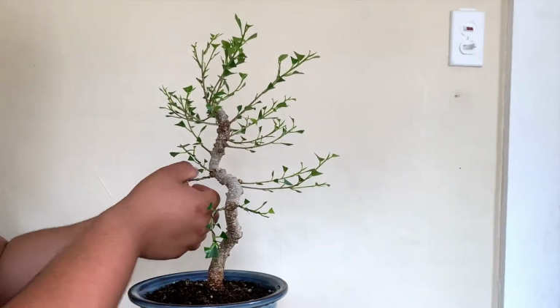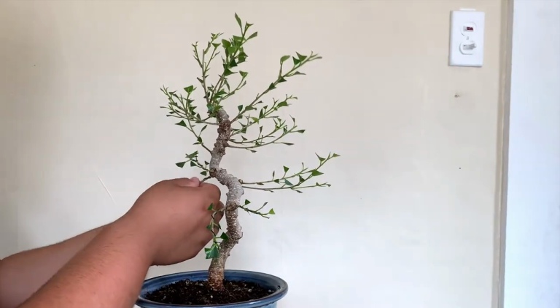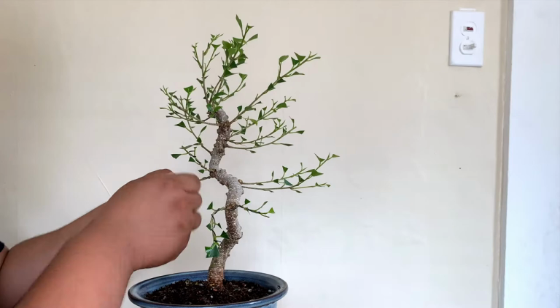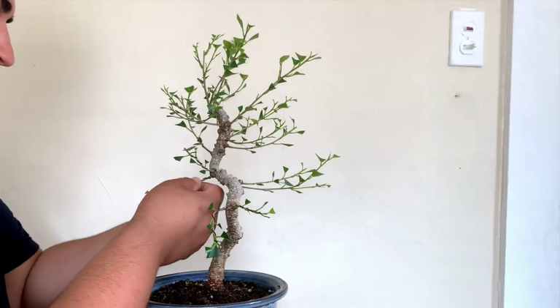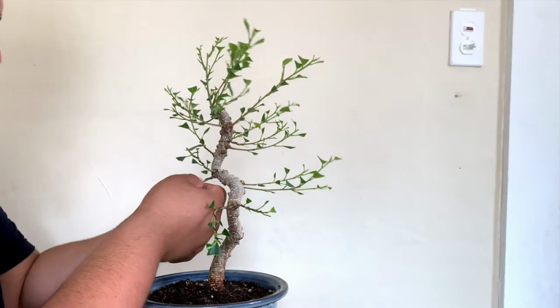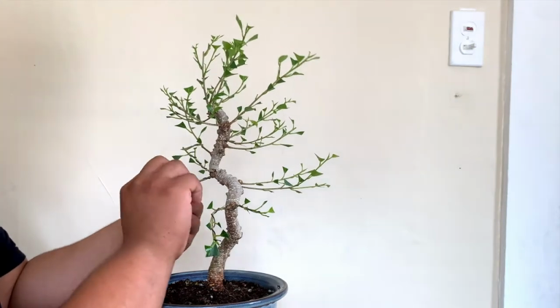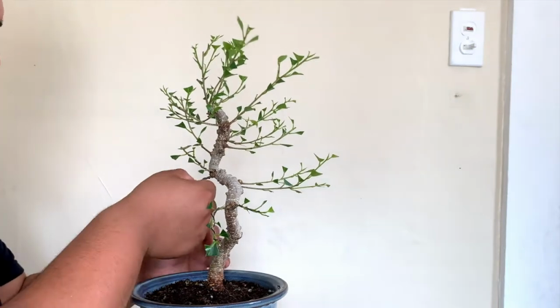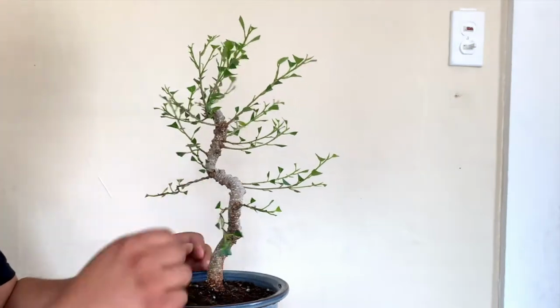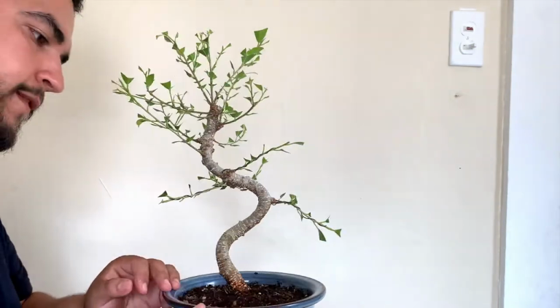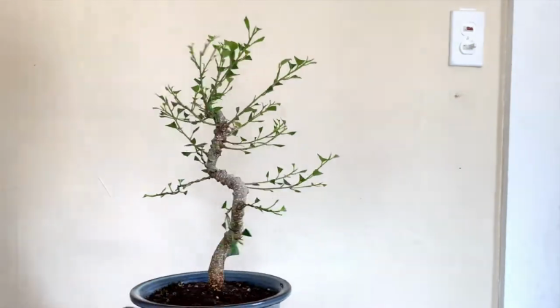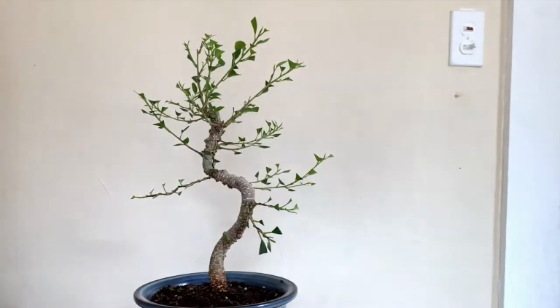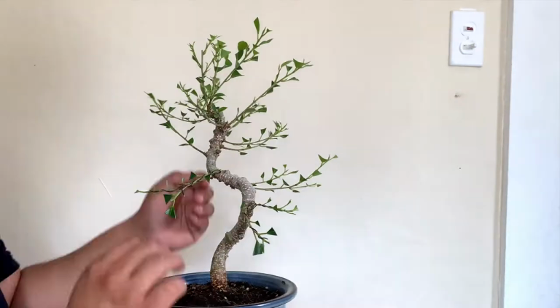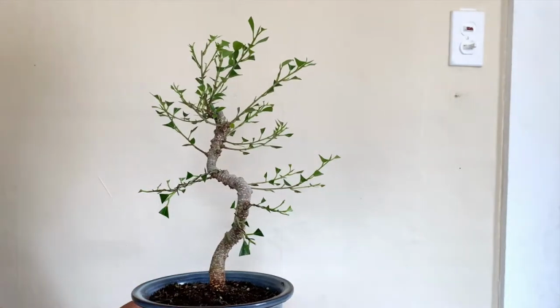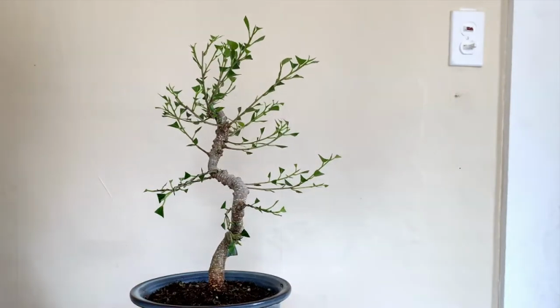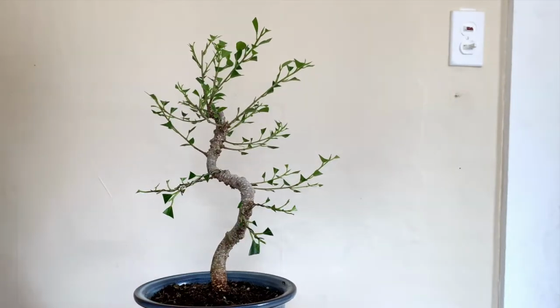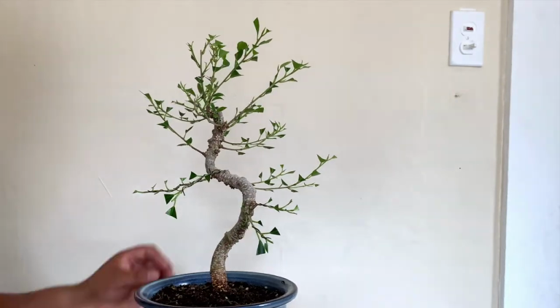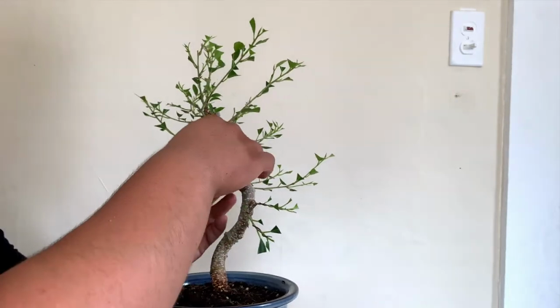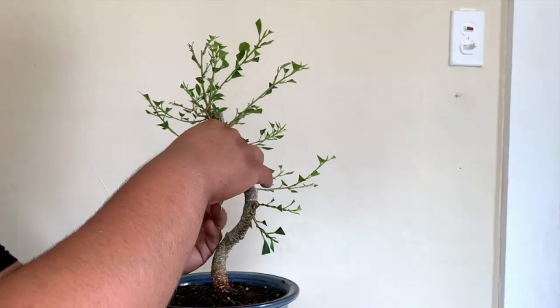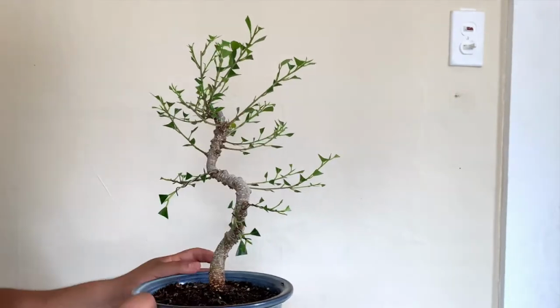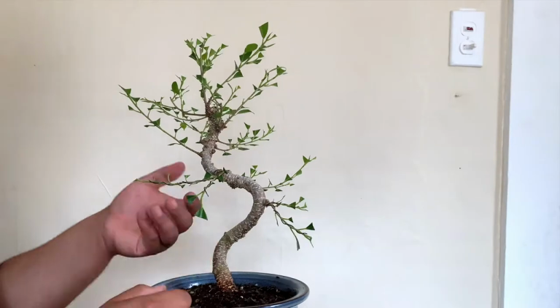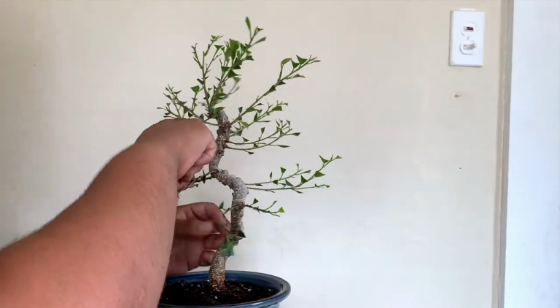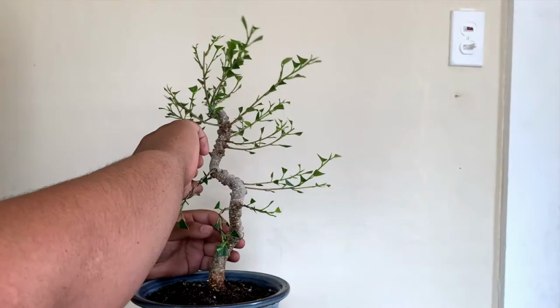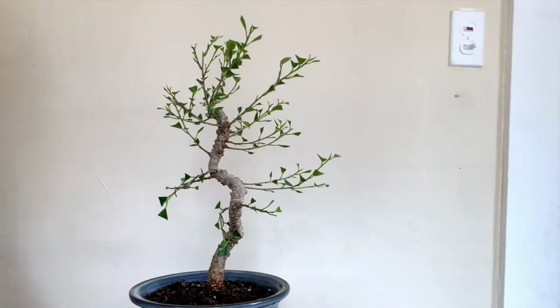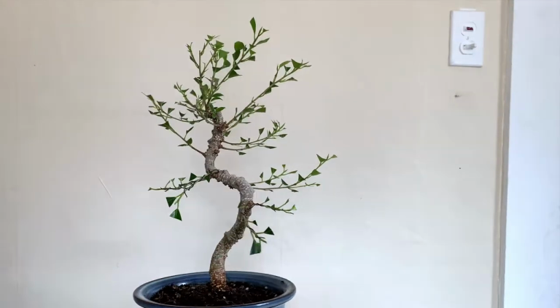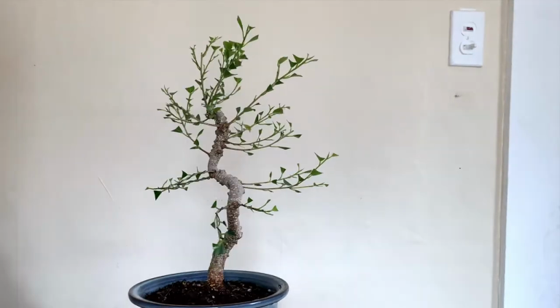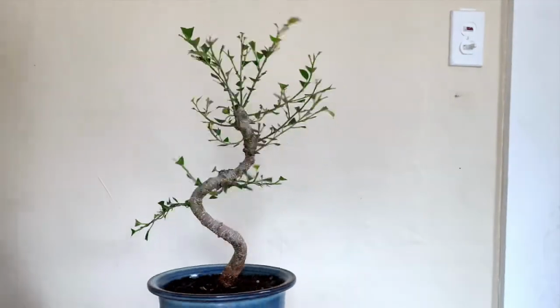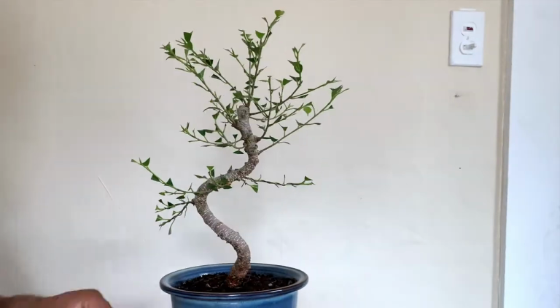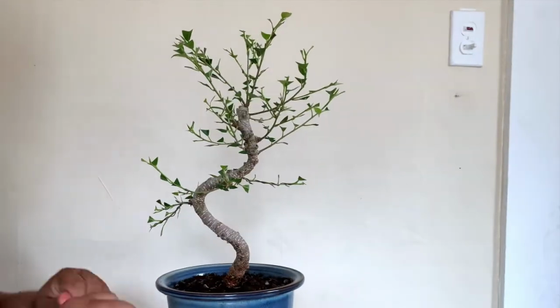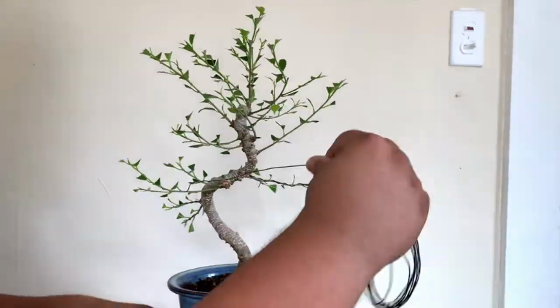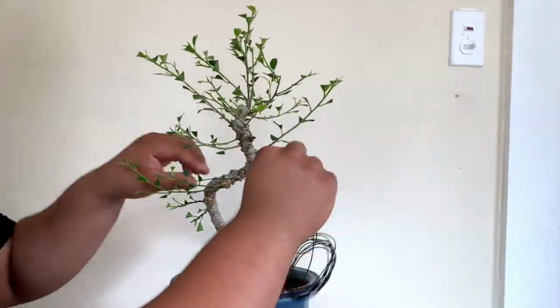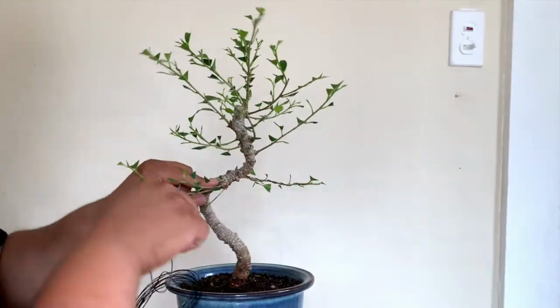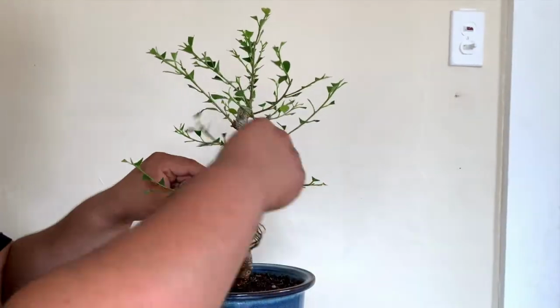We want the sun to start hitting the branches the best, because the more sun that hits the leaf, the more photosynthesis and the more healthy the tree is going to be as it keeps on growing.